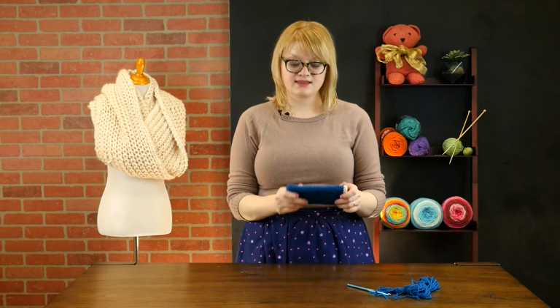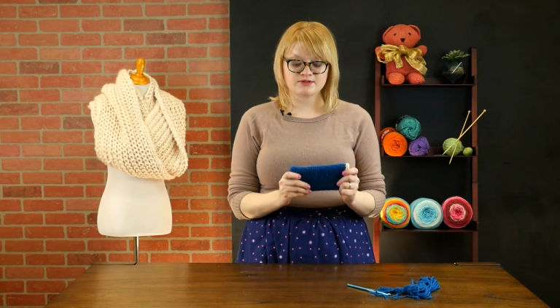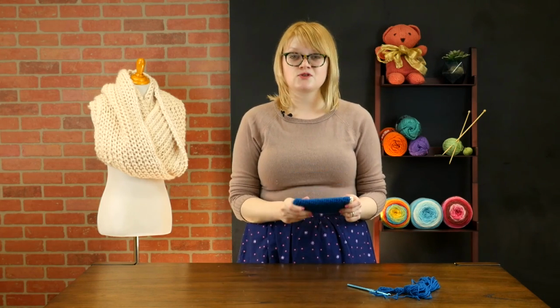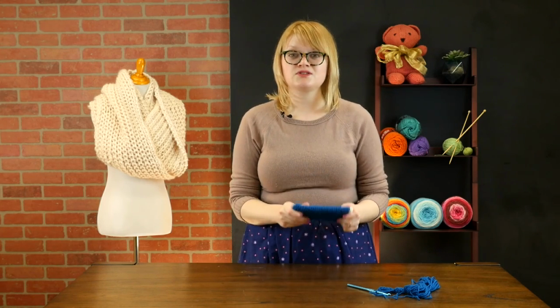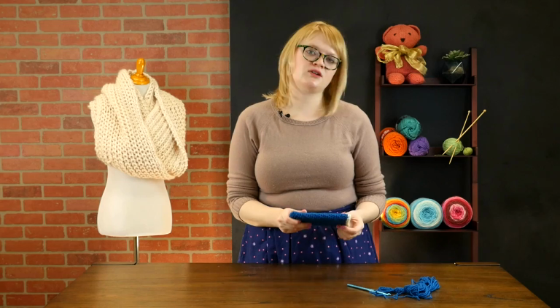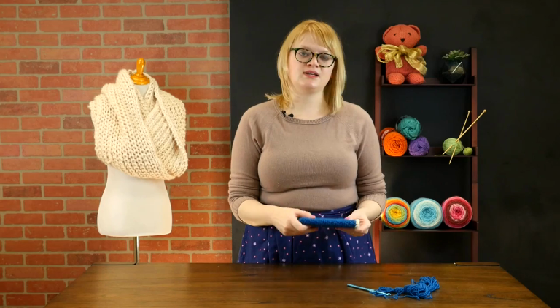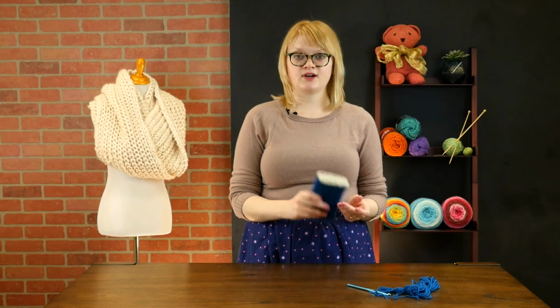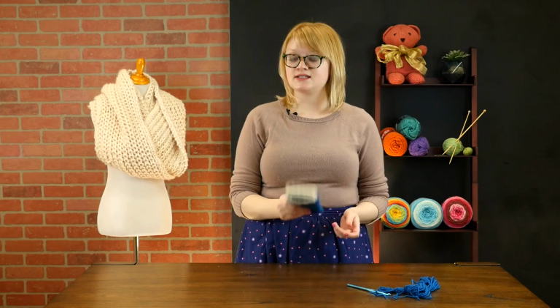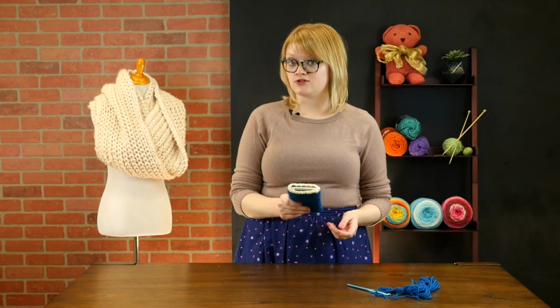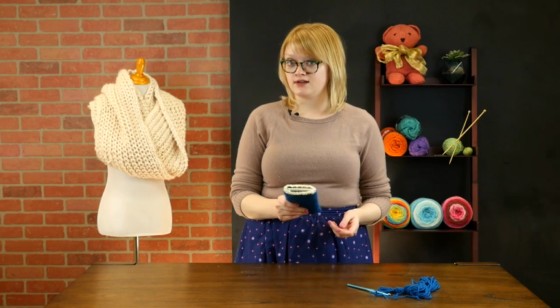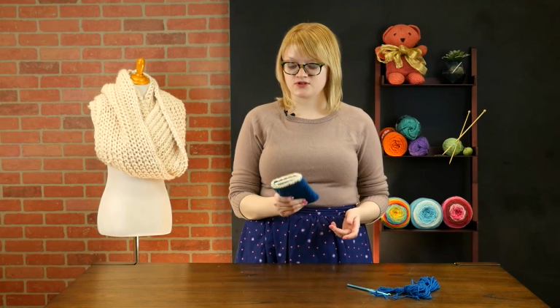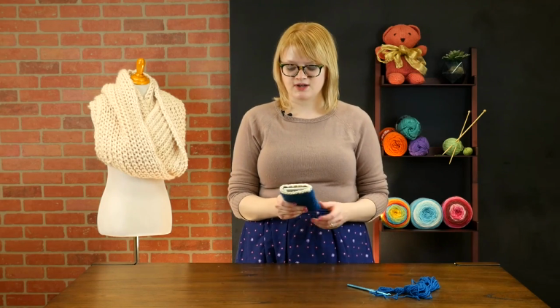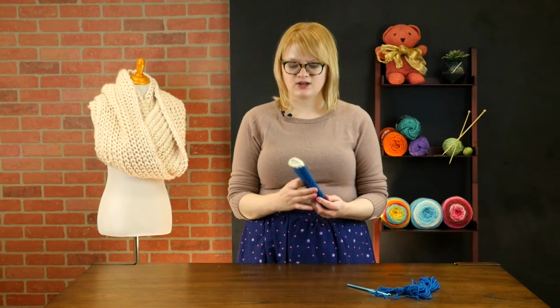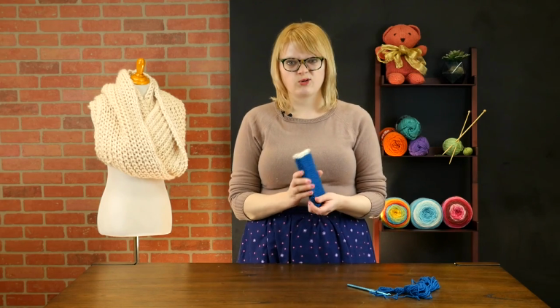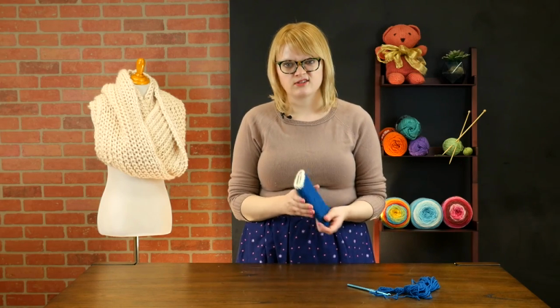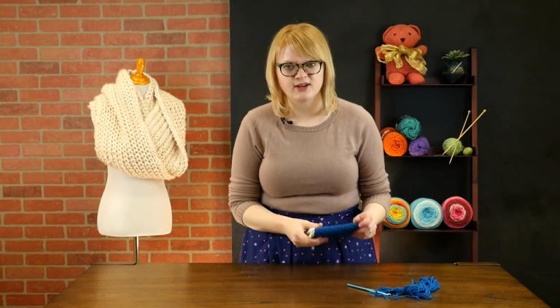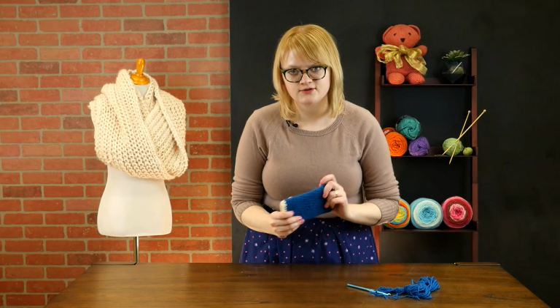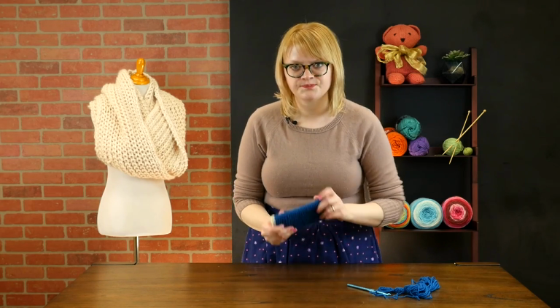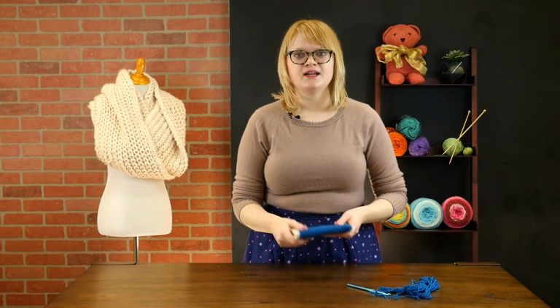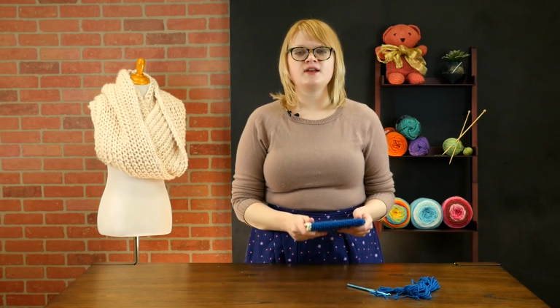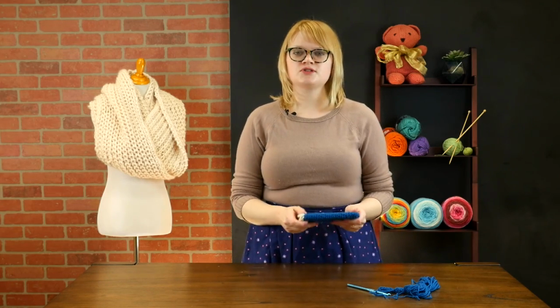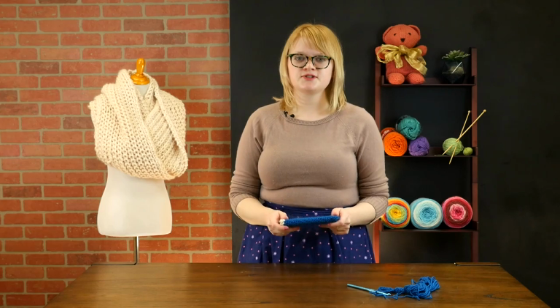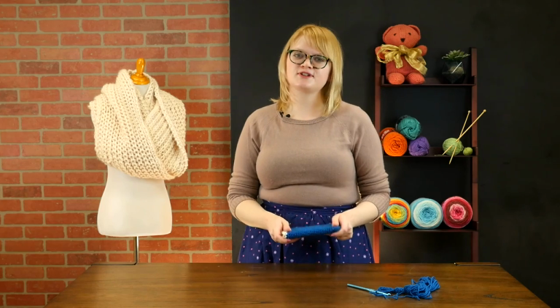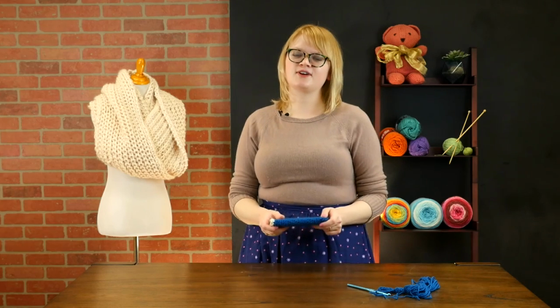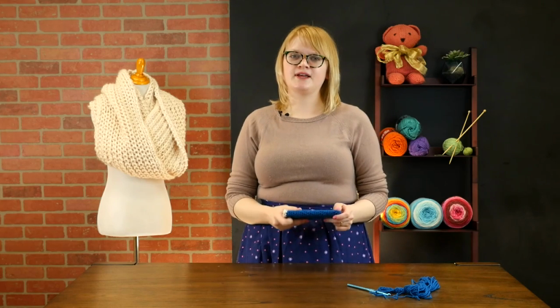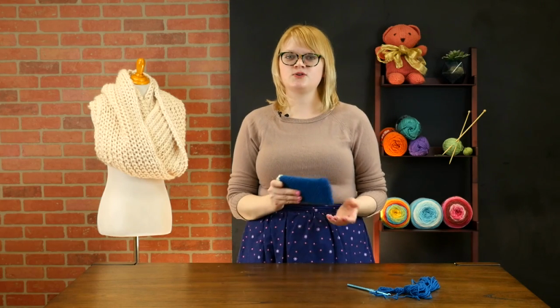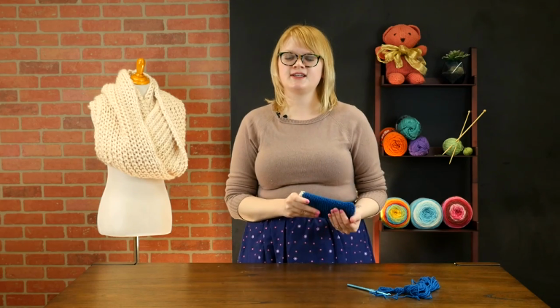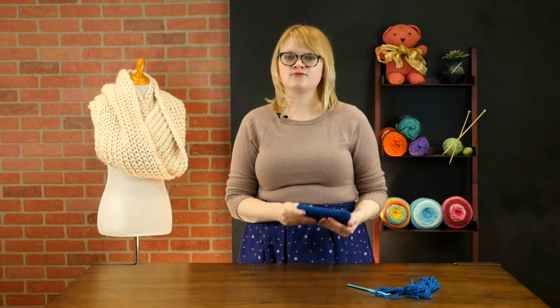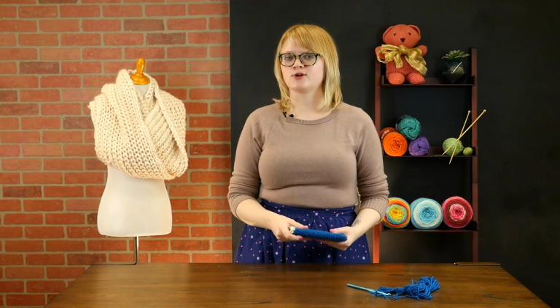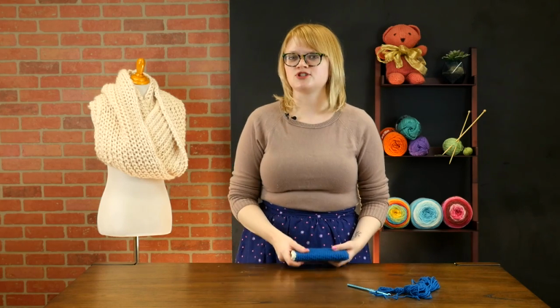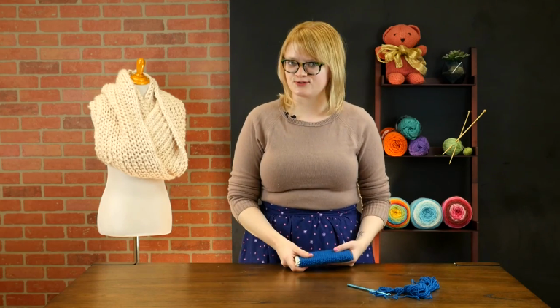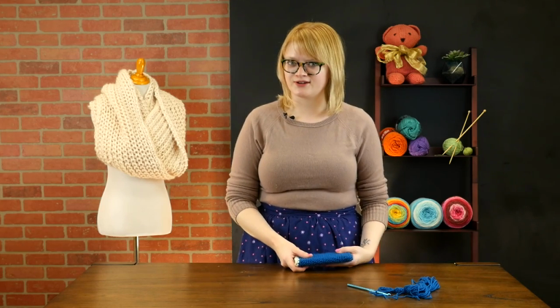This whips up so fast, it'll make a great gift for any teen in your life or just somebody you want to give a quick little handmade gift to. If you've got any questions for us, don't forget to leave a comment and tune in again soon for more crochet tutorials.